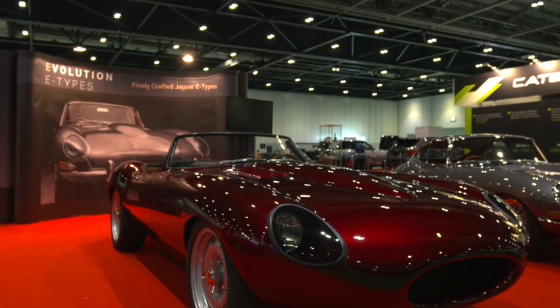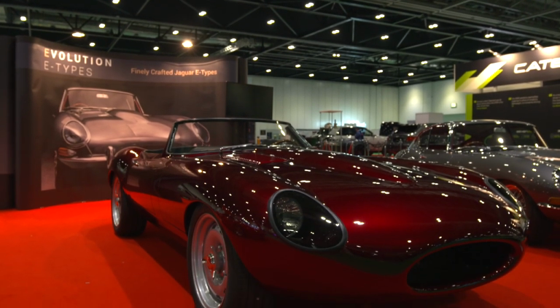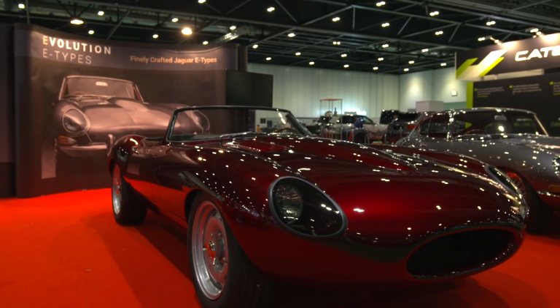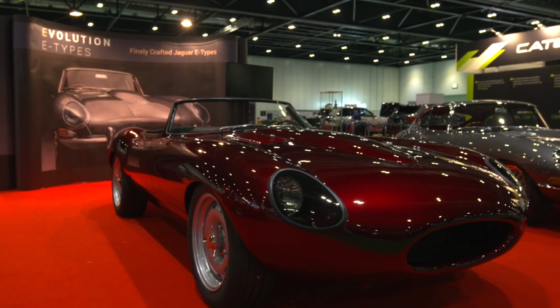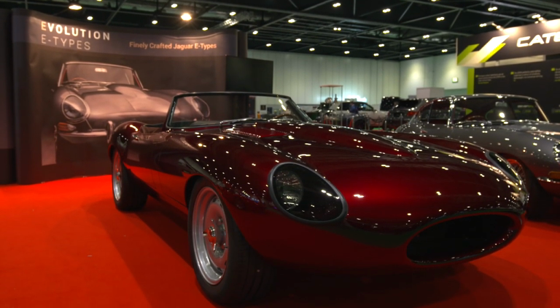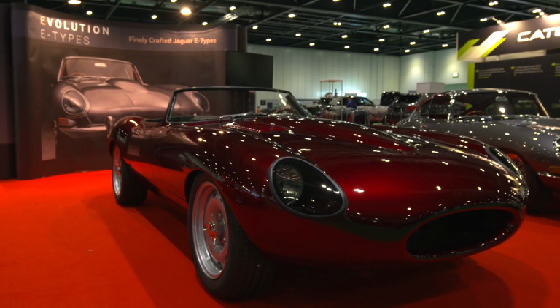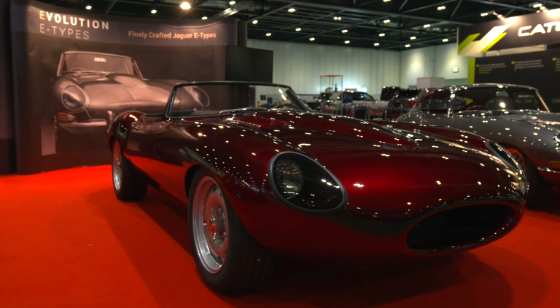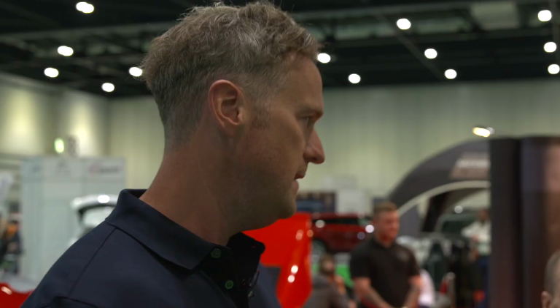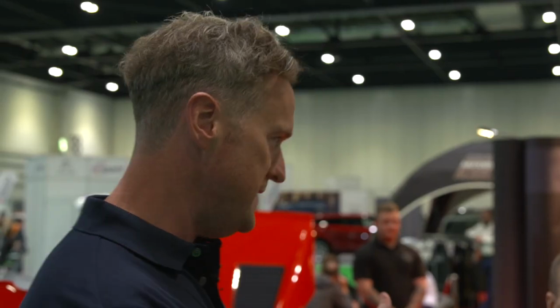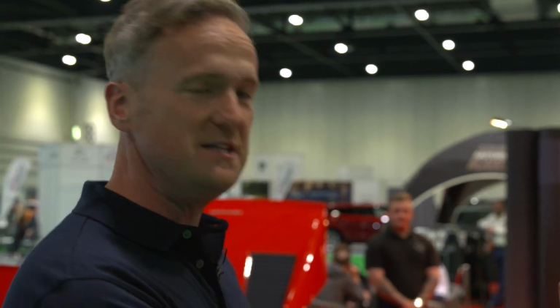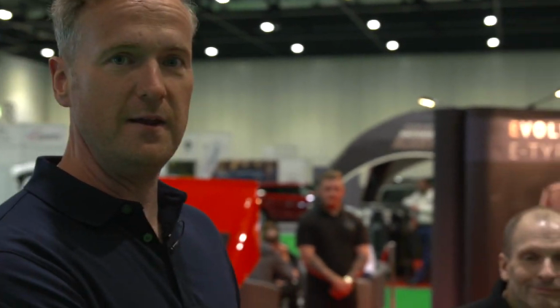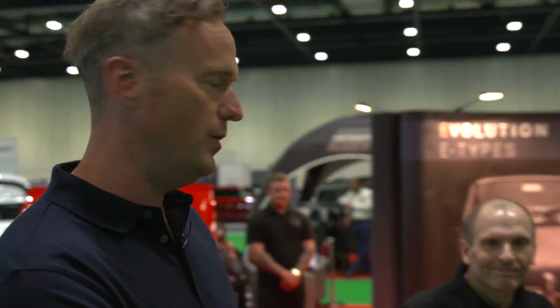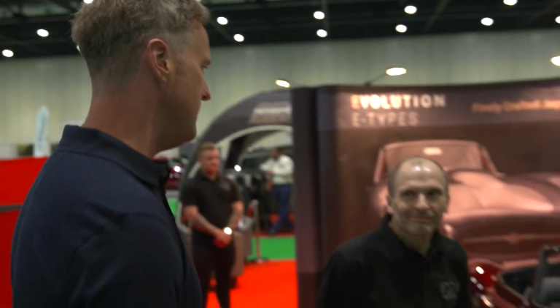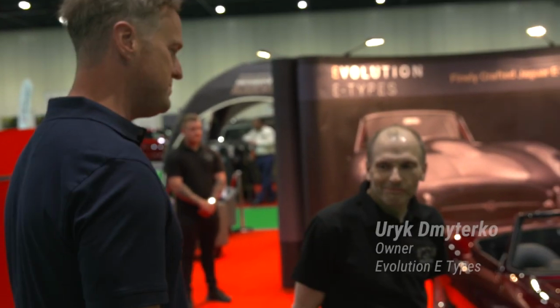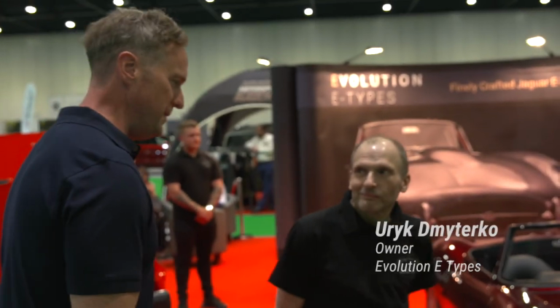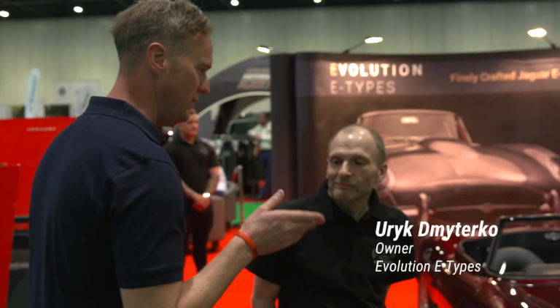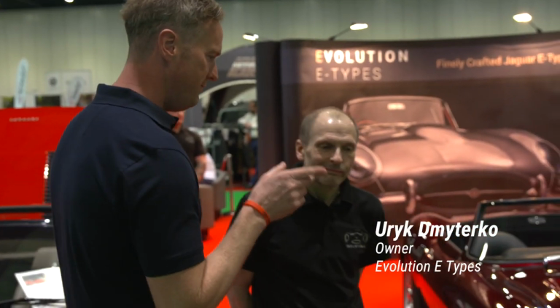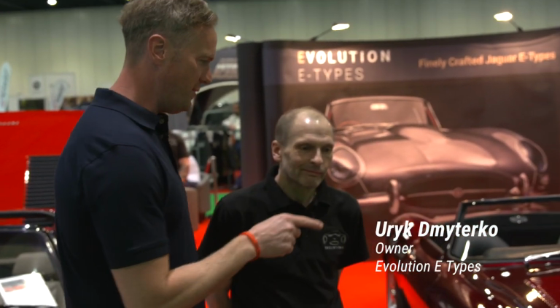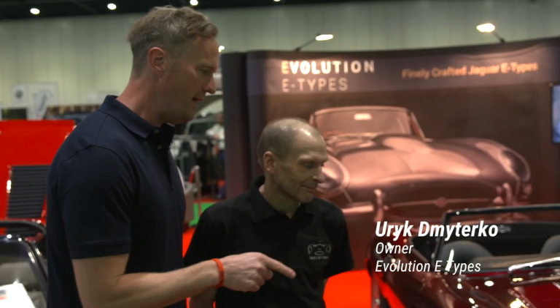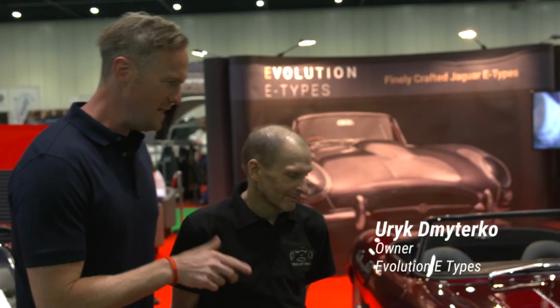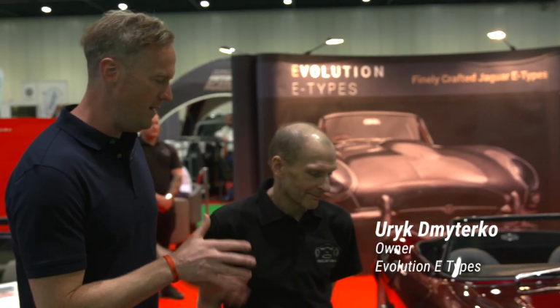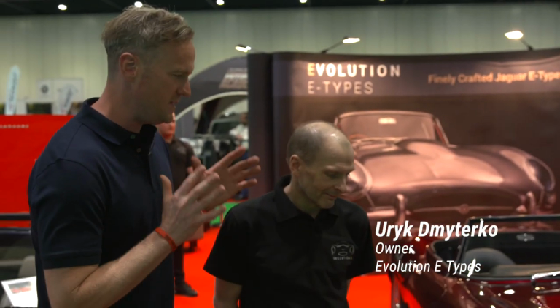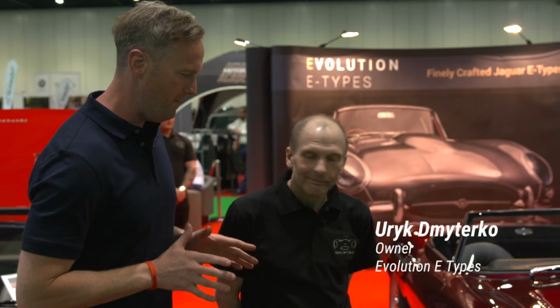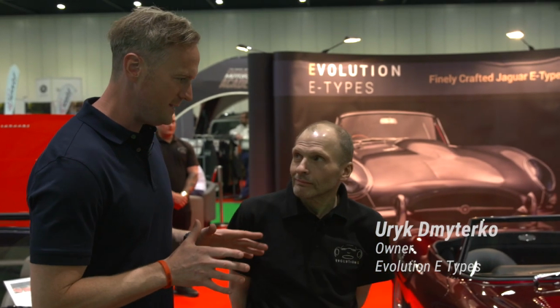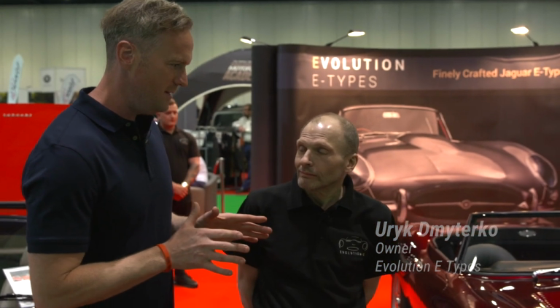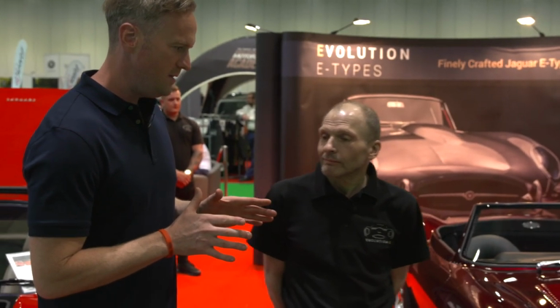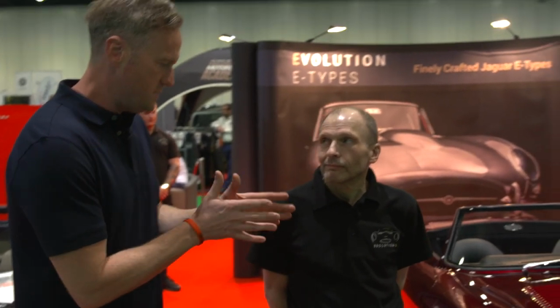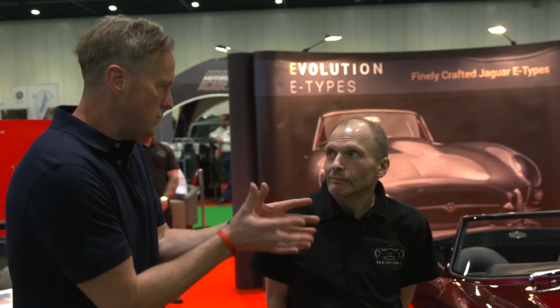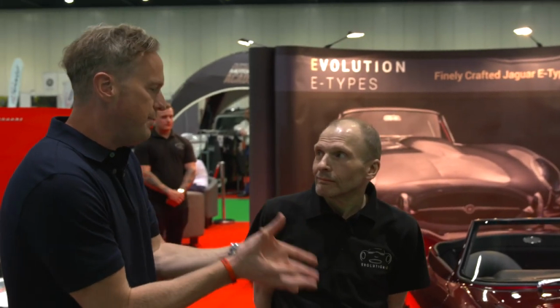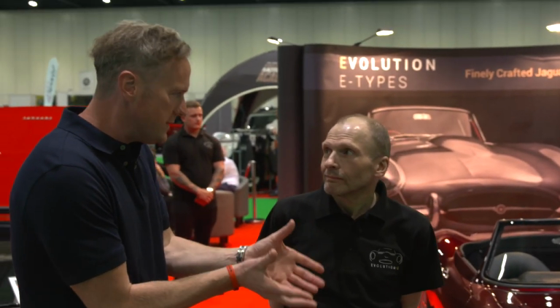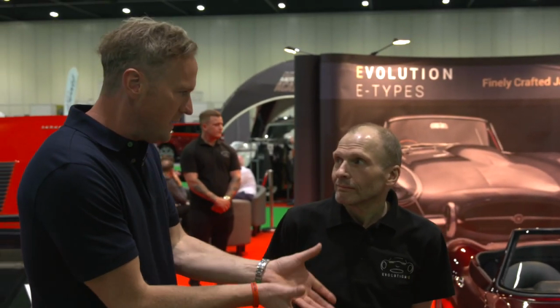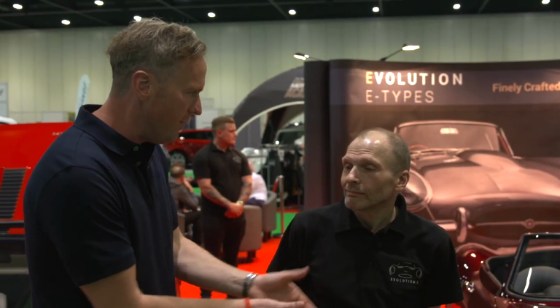So this is the Evolution E-Type, and this is the man, Ulrich, who is responsible for that thing there. I want to start from the basics — where did the project idea come from?